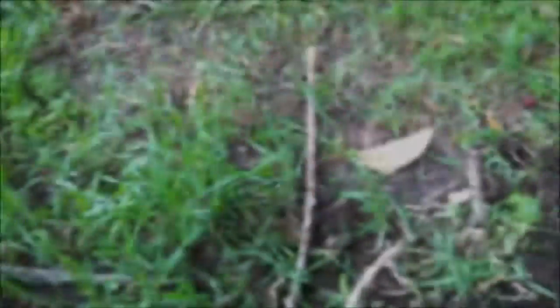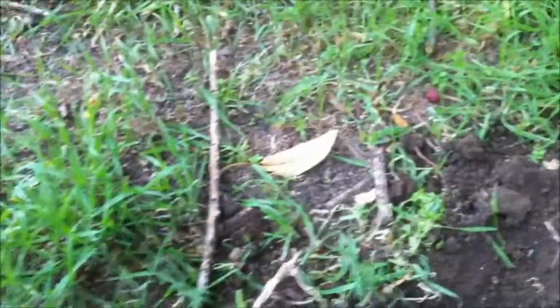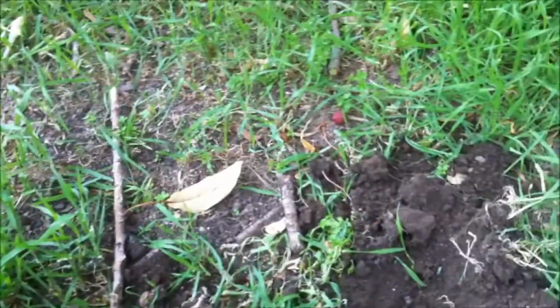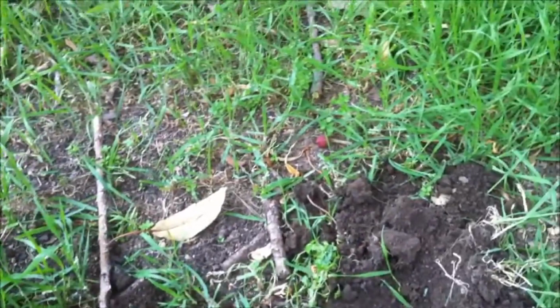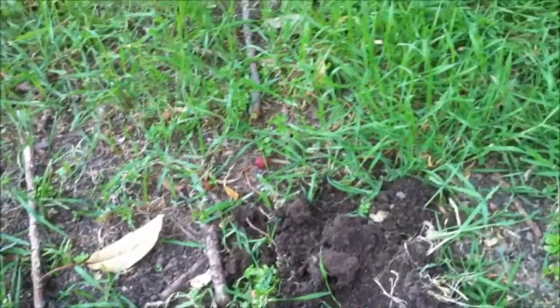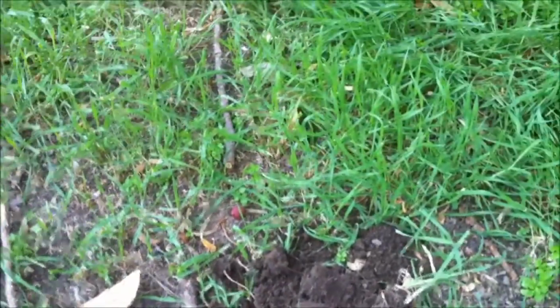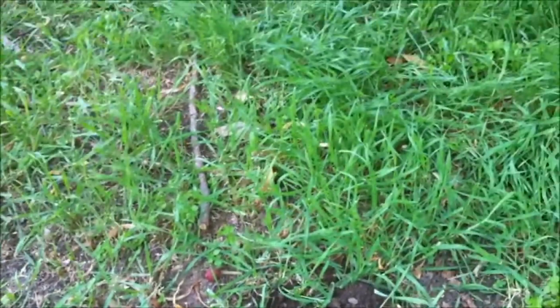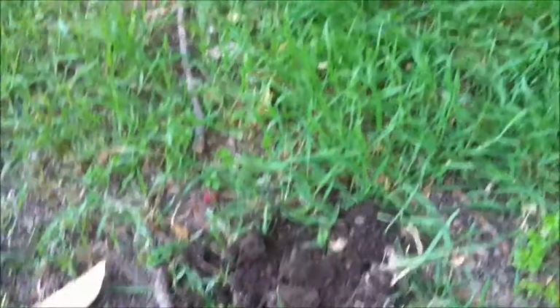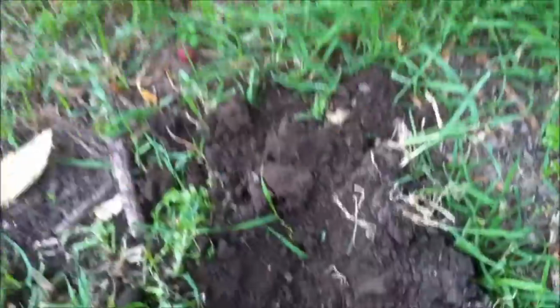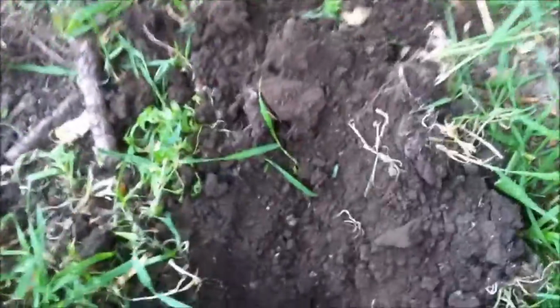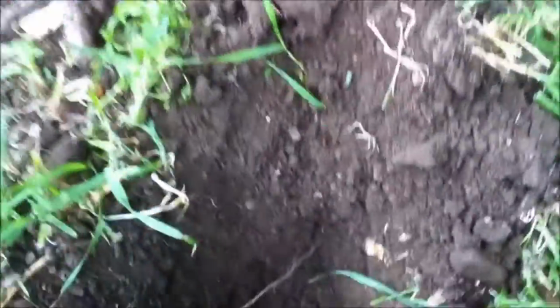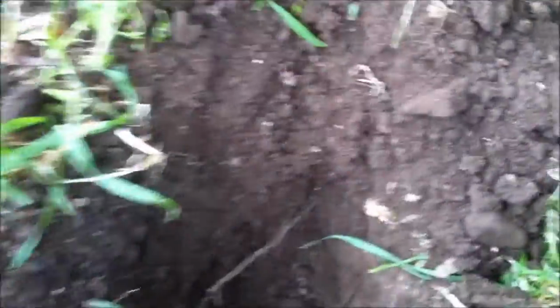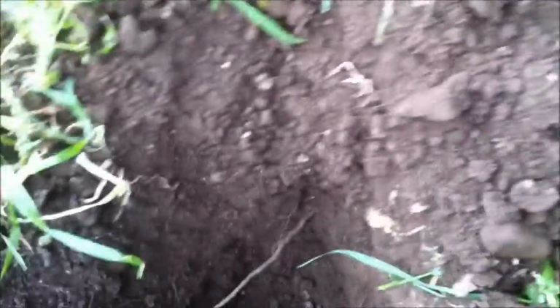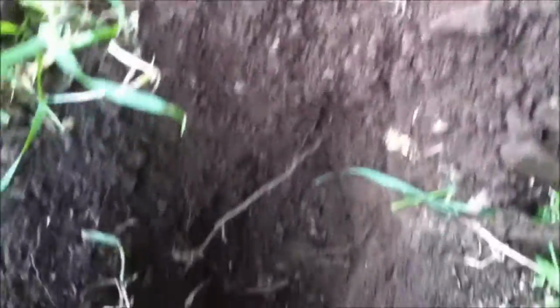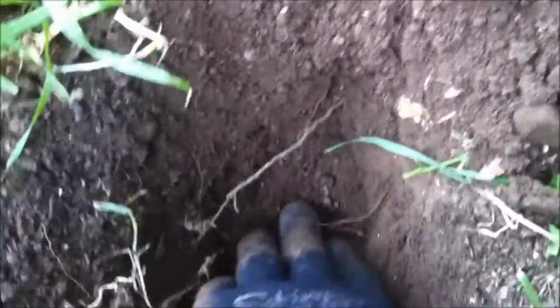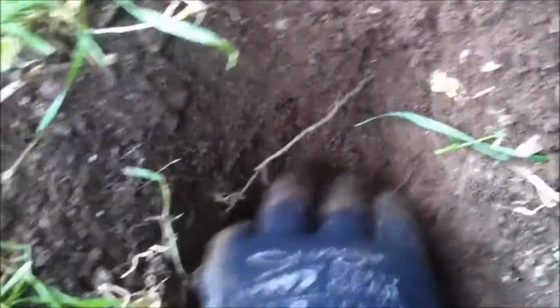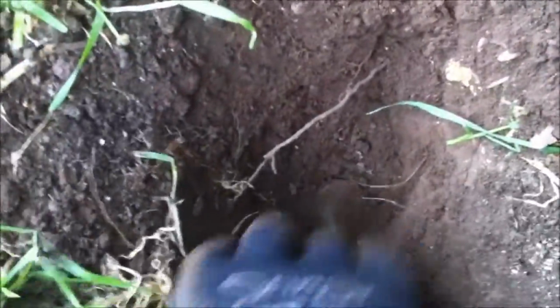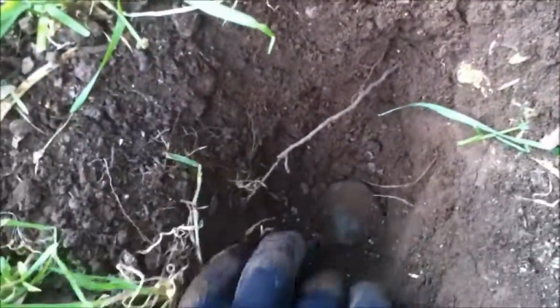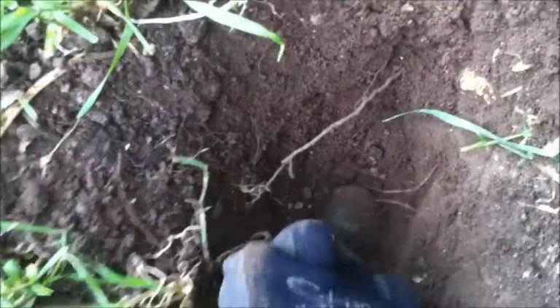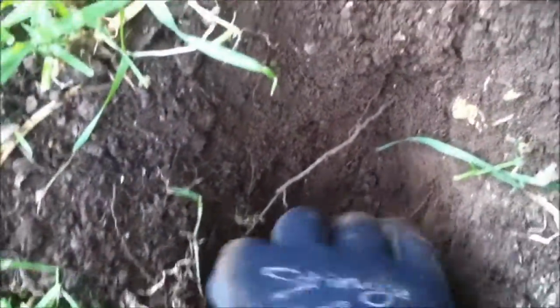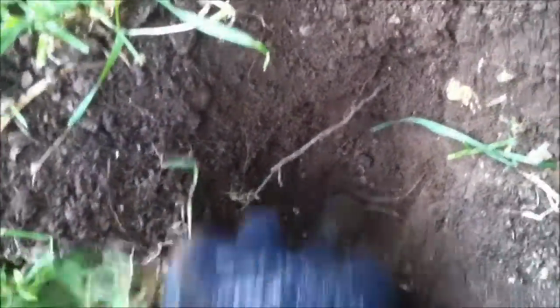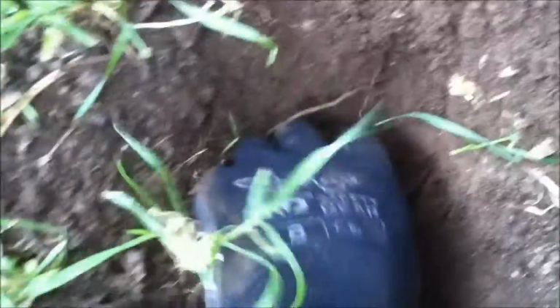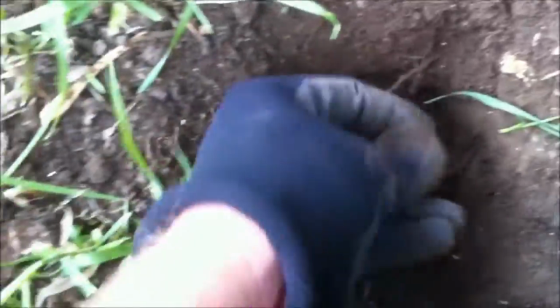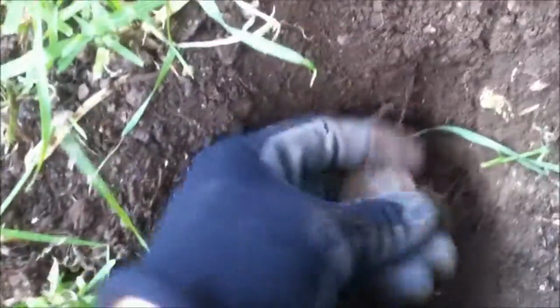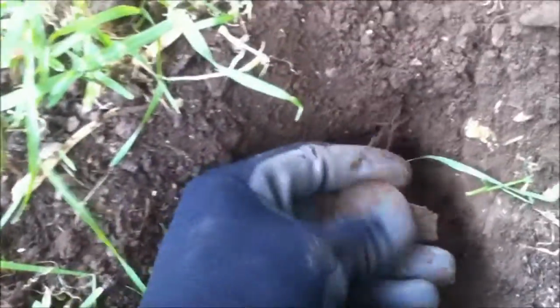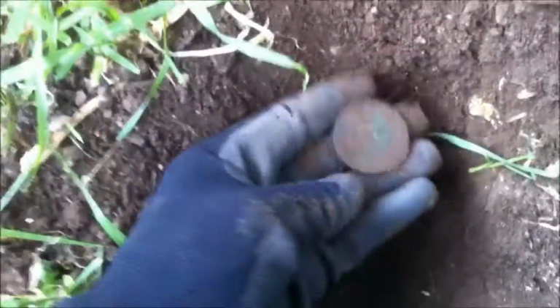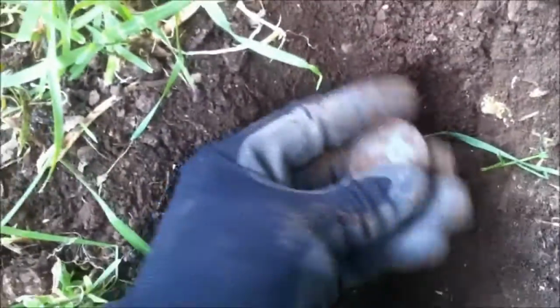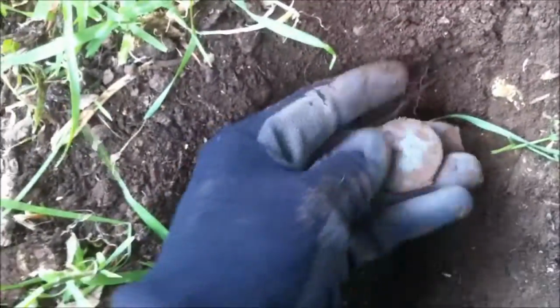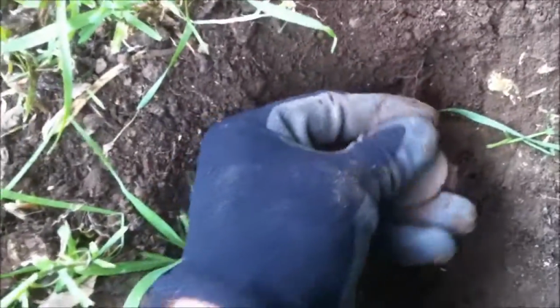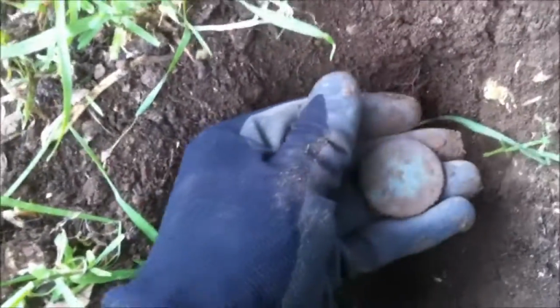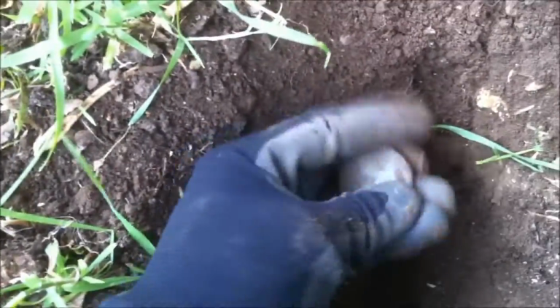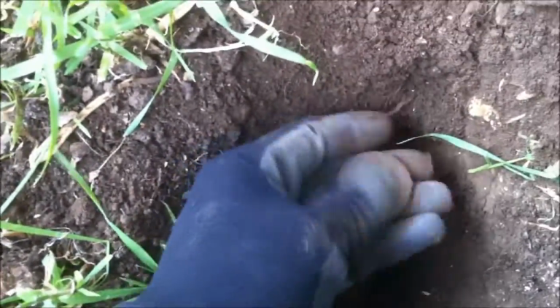Just come up to the city, just doing a park in the city and my first target for the day — you've got to love it — is a big old cartwheel penny. Look at that, how cool.